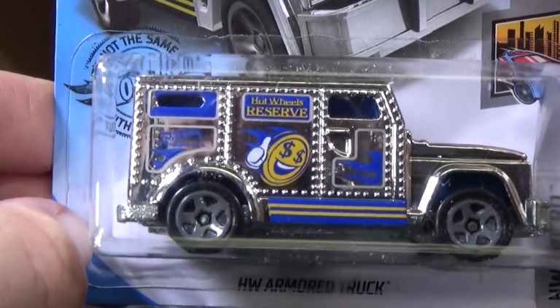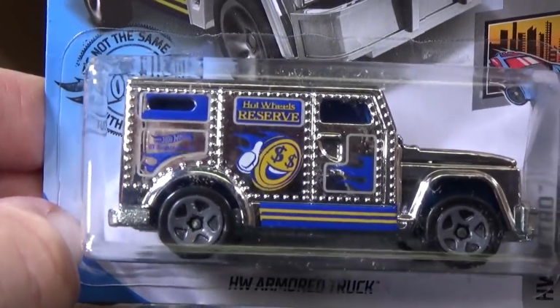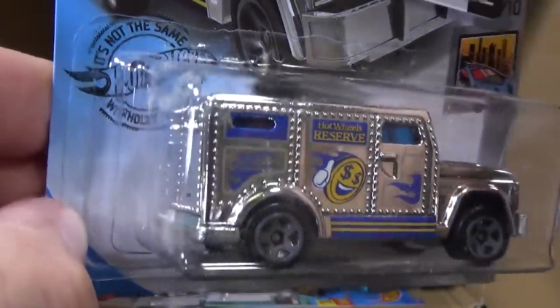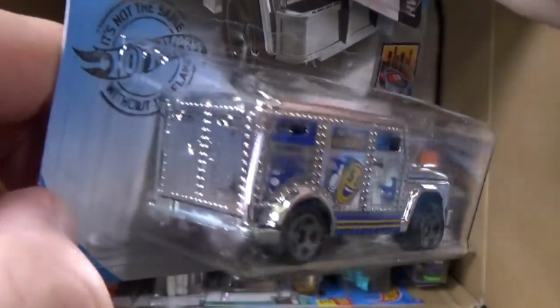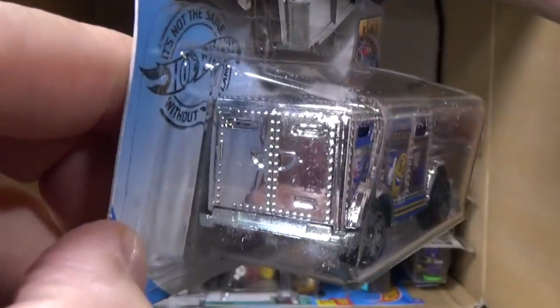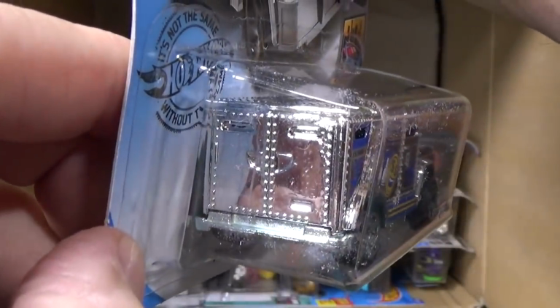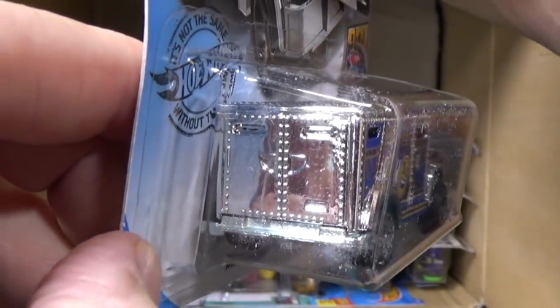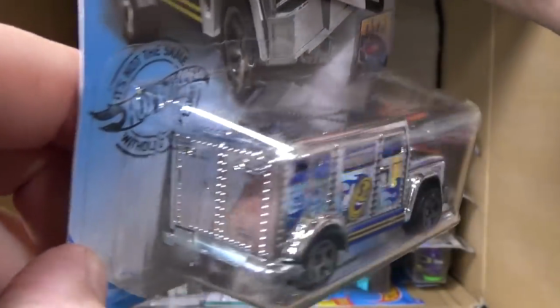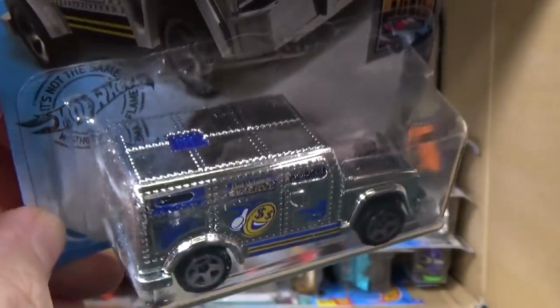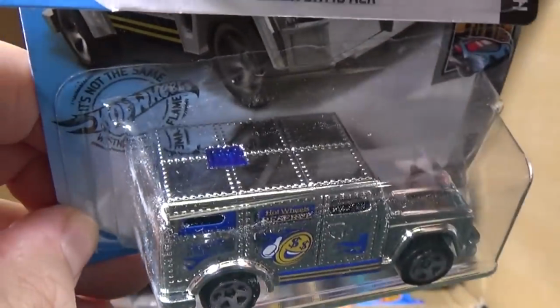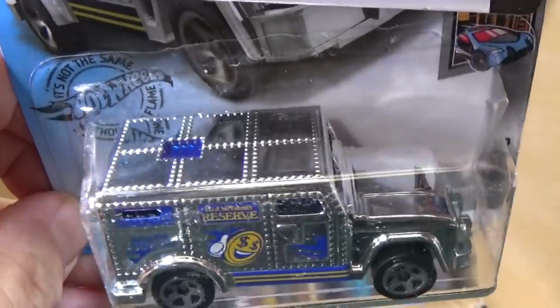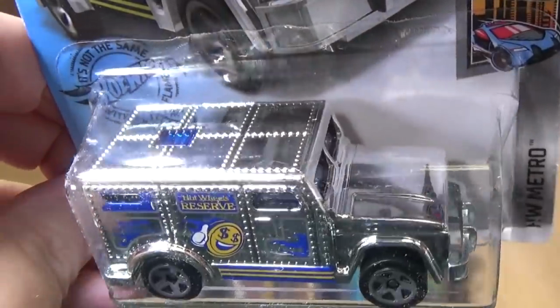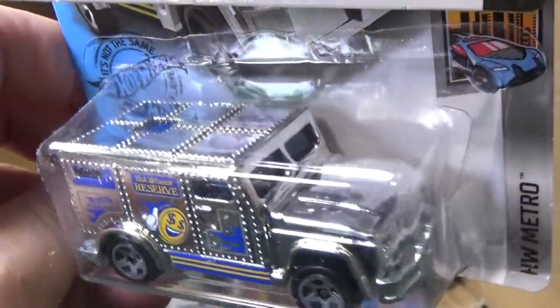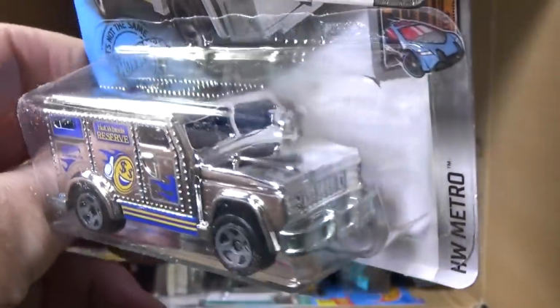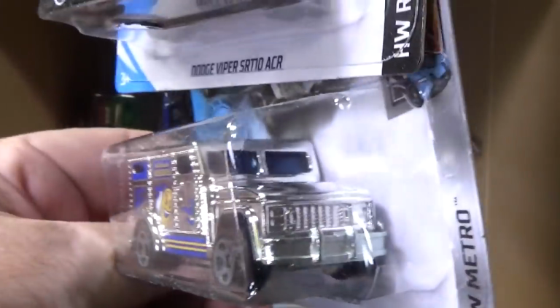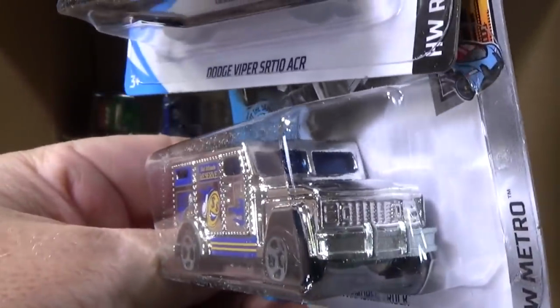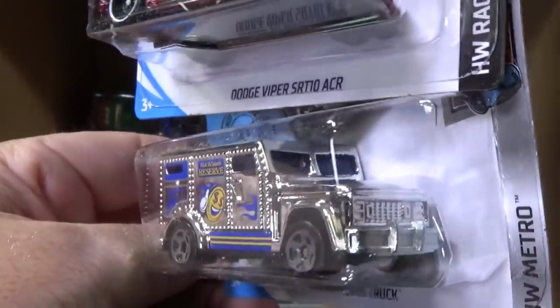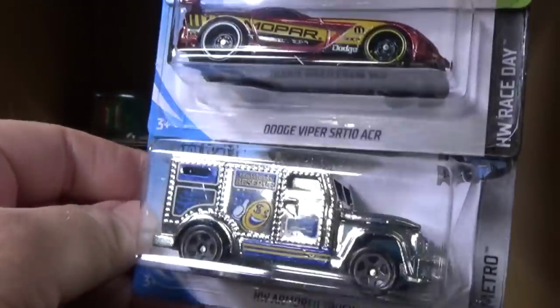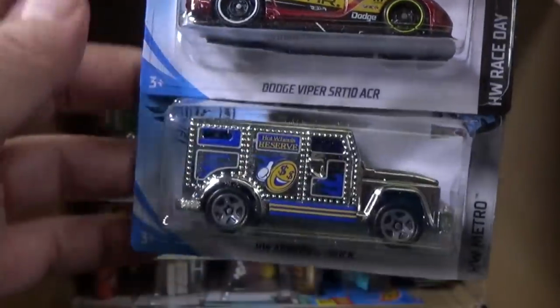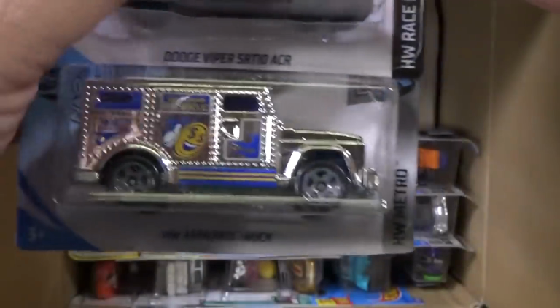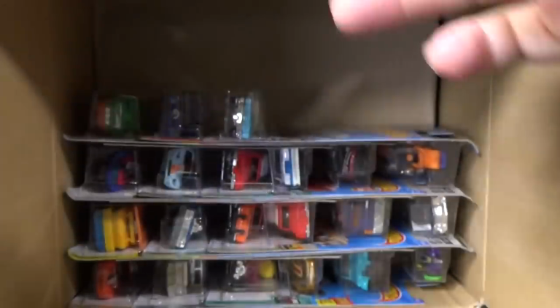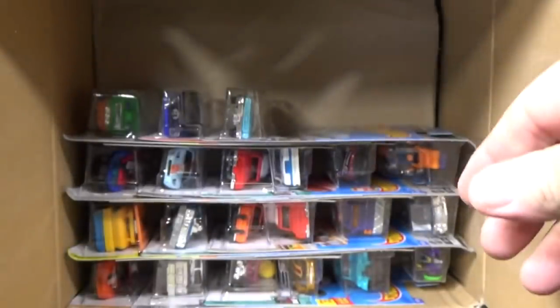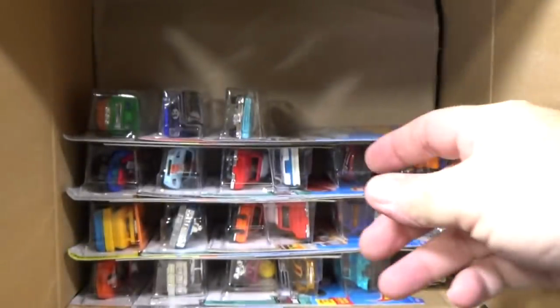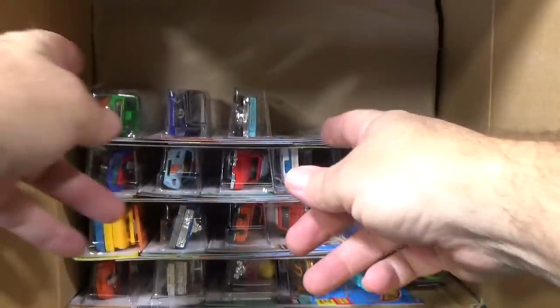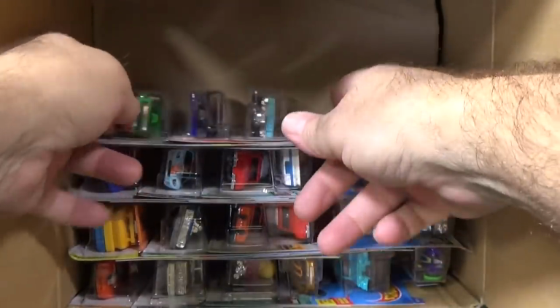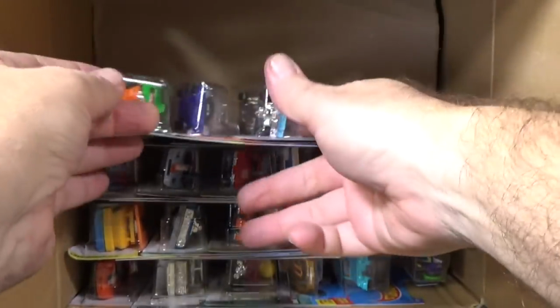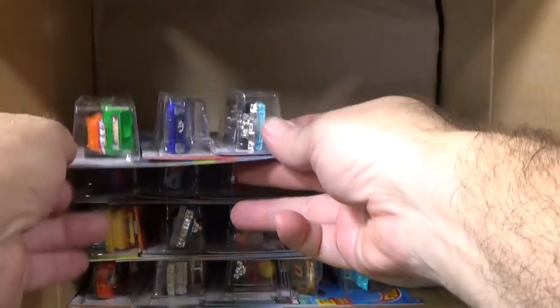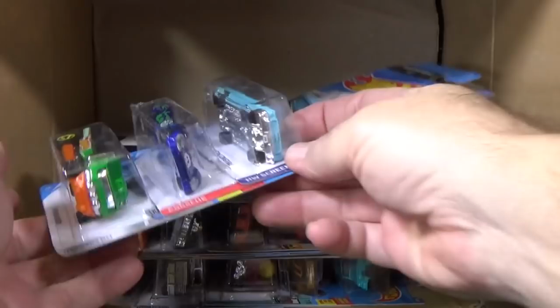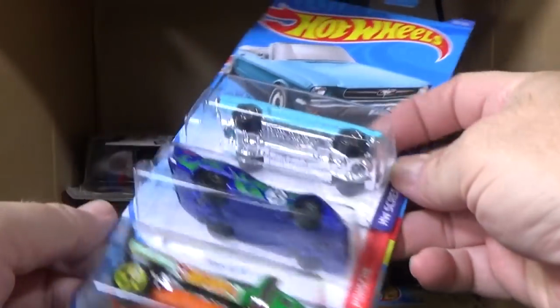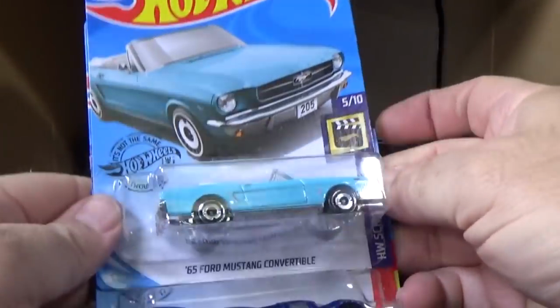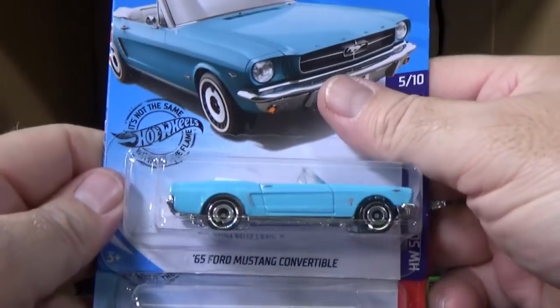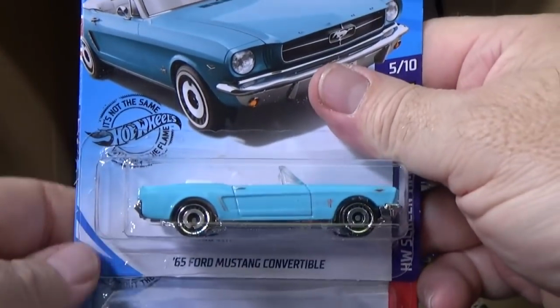This one only got decos on one side. Nothing on the rear, nothing on the top, nothing in the front. It's interesting that it didn't get two hits.